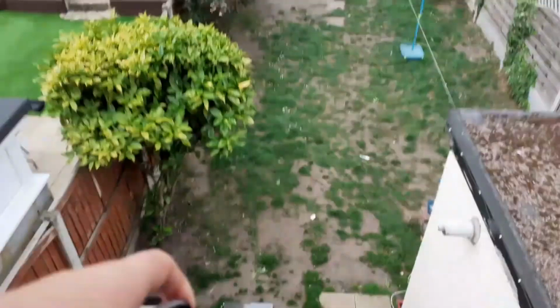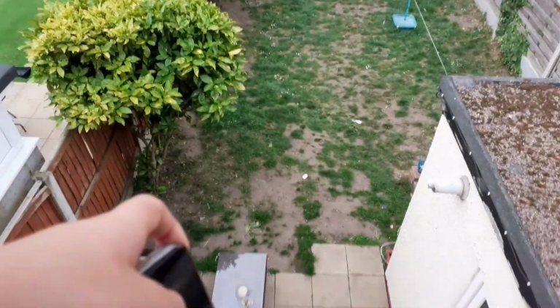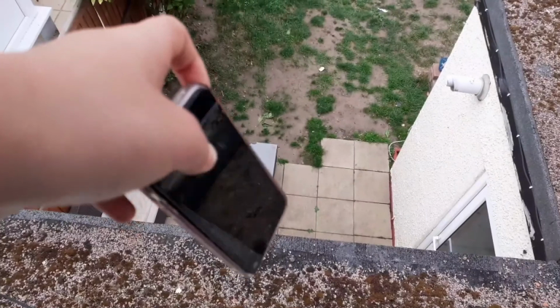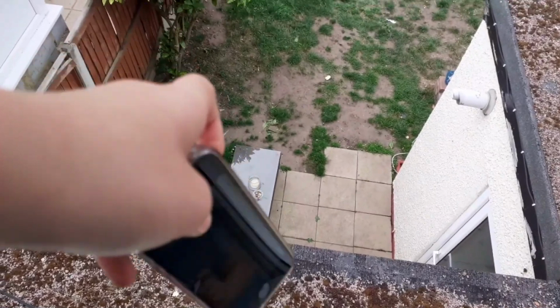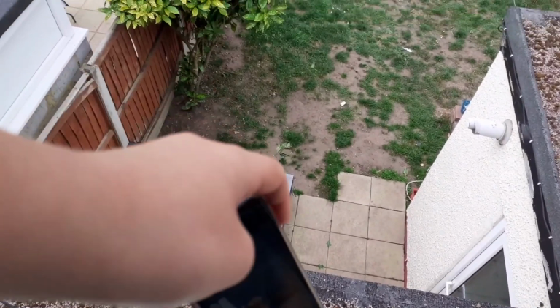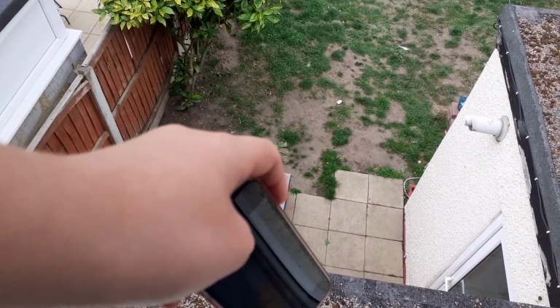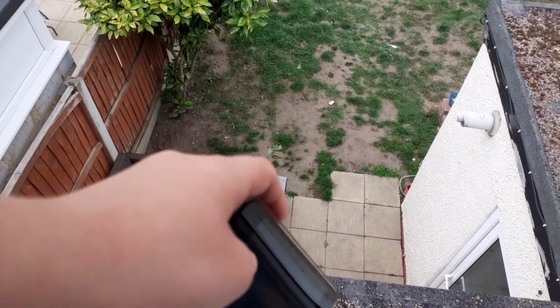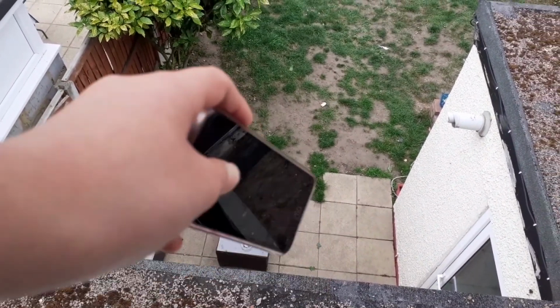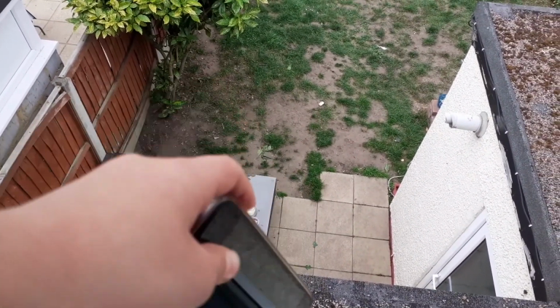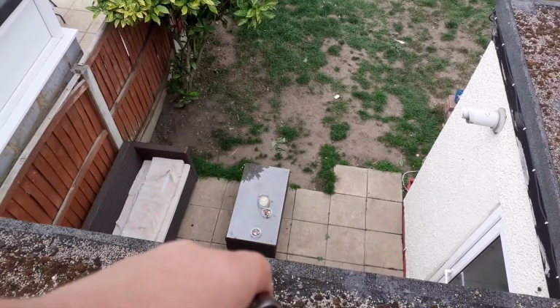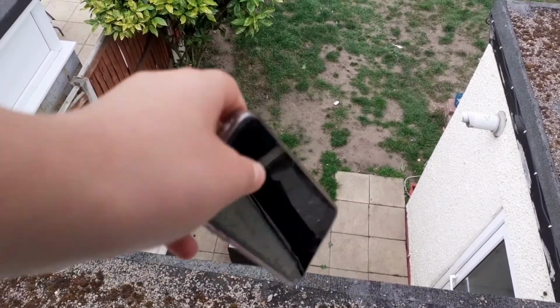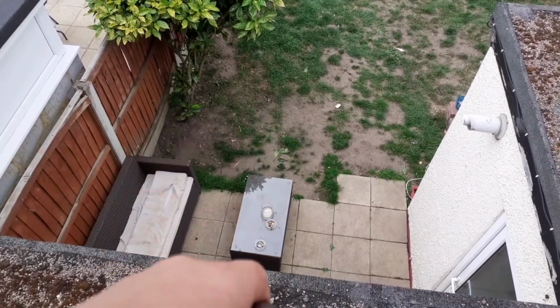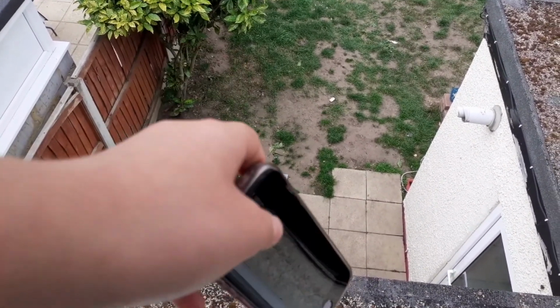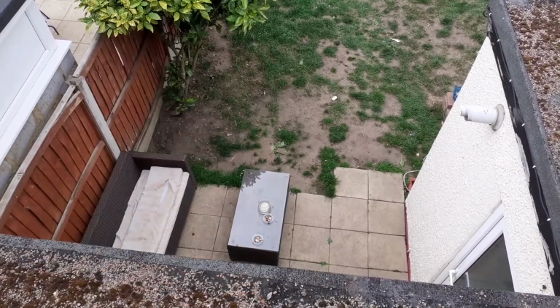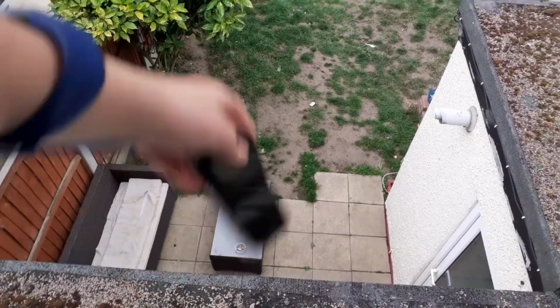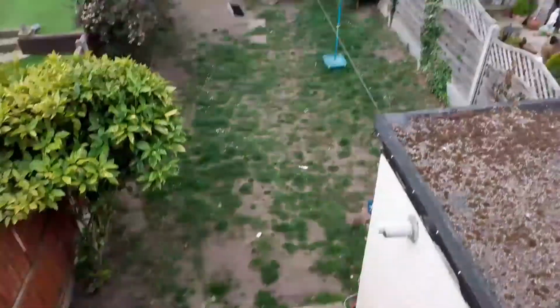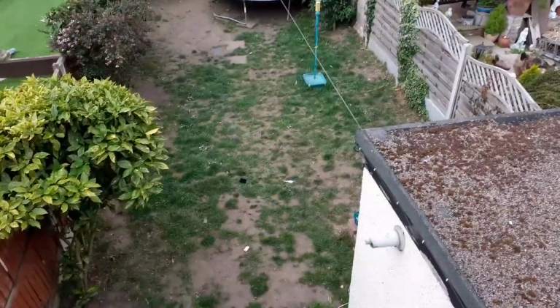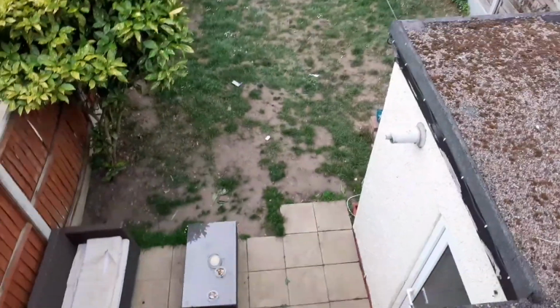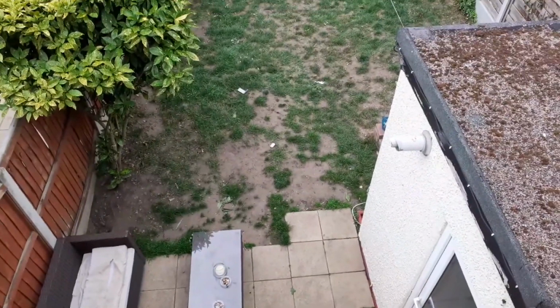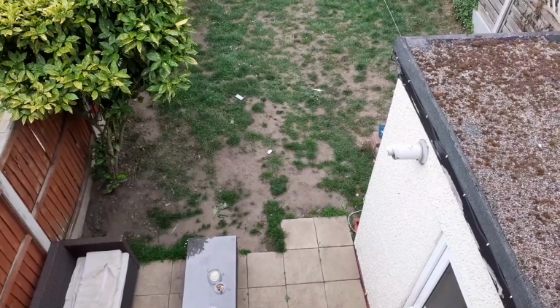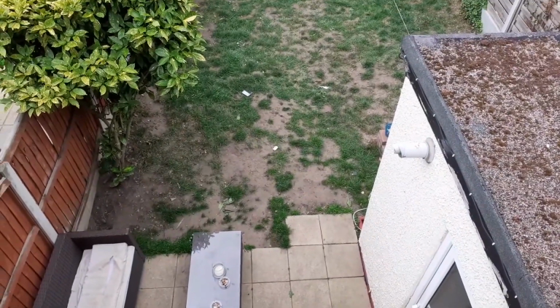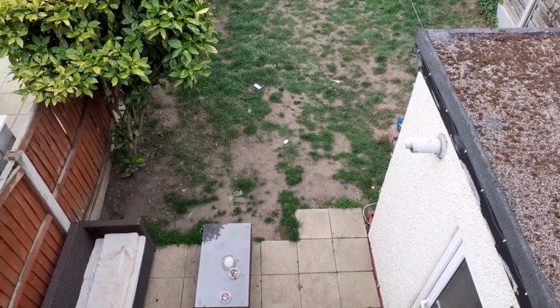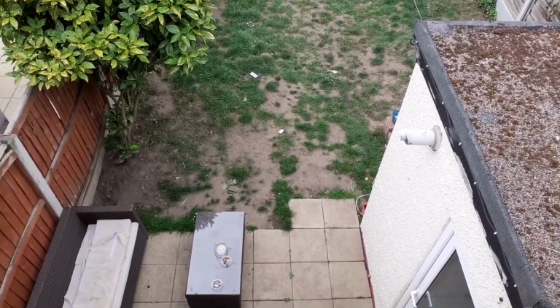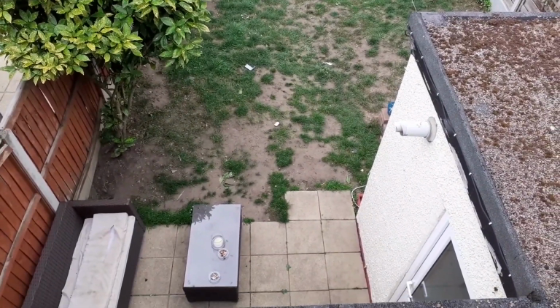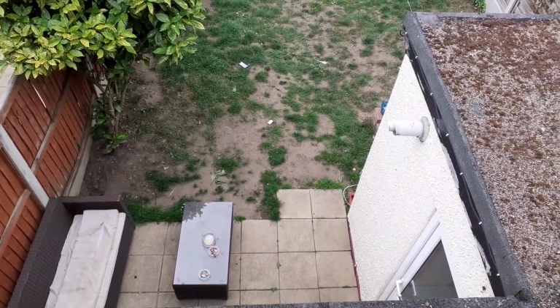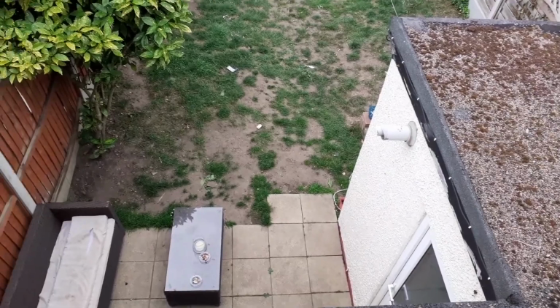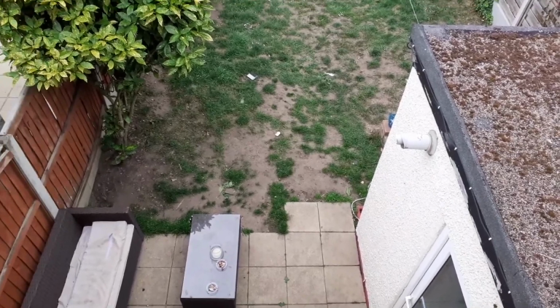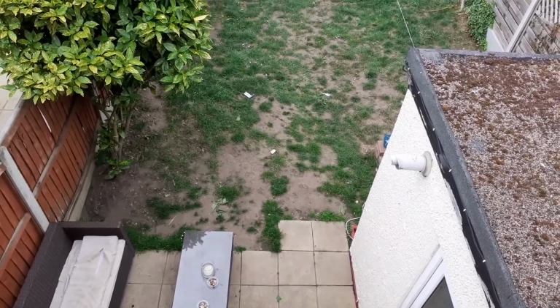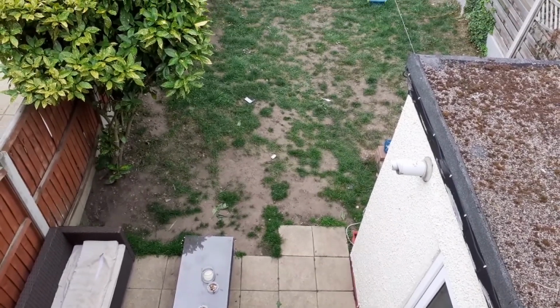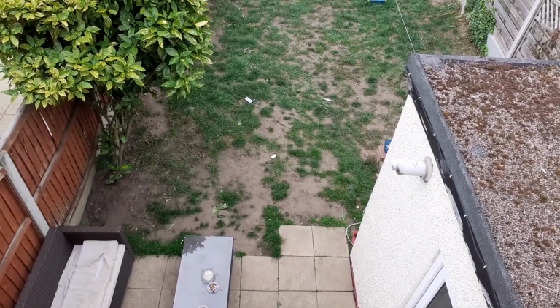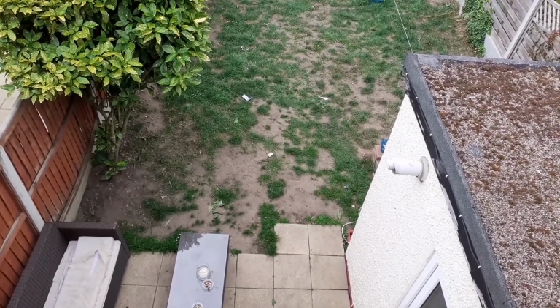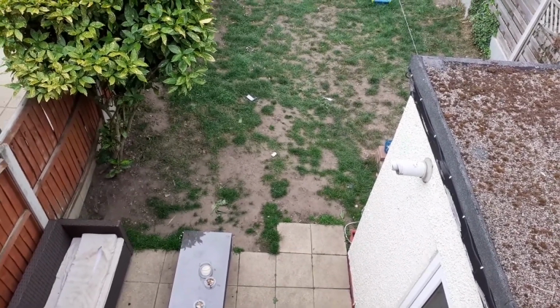It's pretty high up — I don't know how many feet. Three, two, one... Oh! I think the screen came off. I'm not too sure — let's go down and have a look.